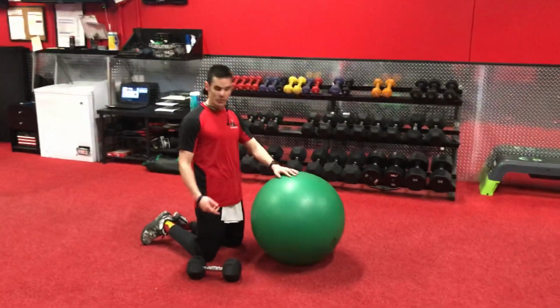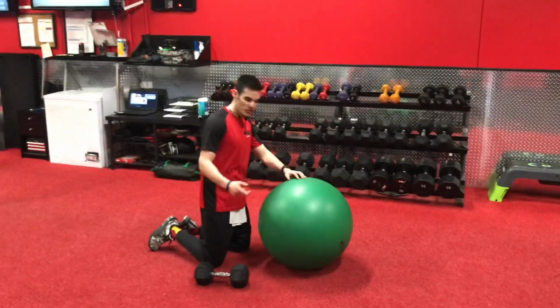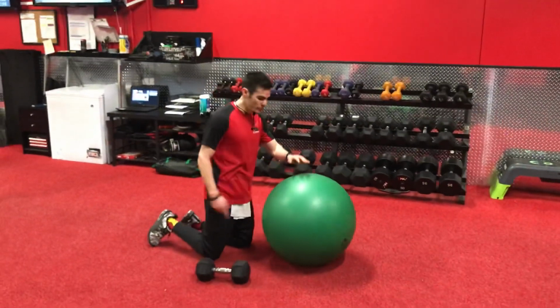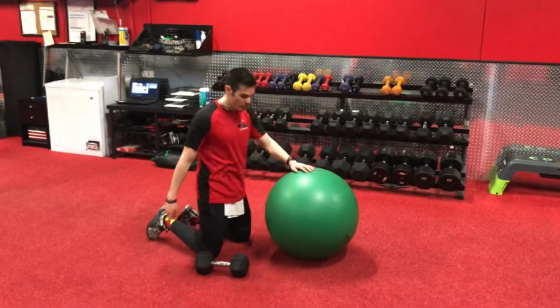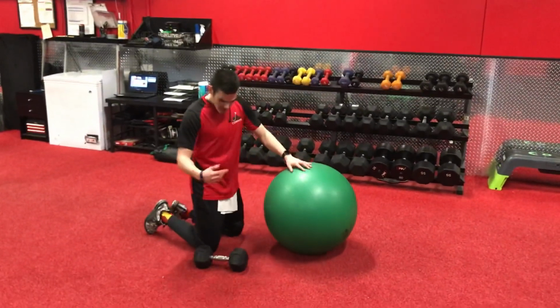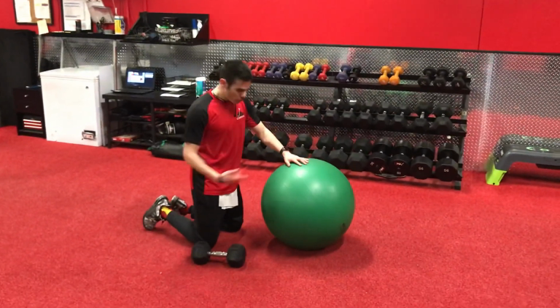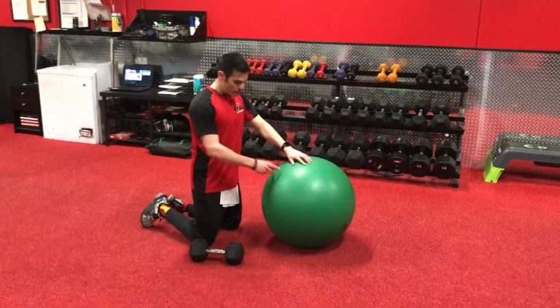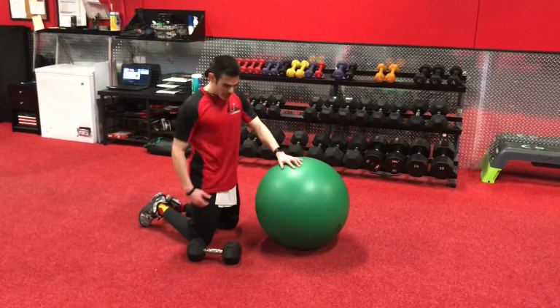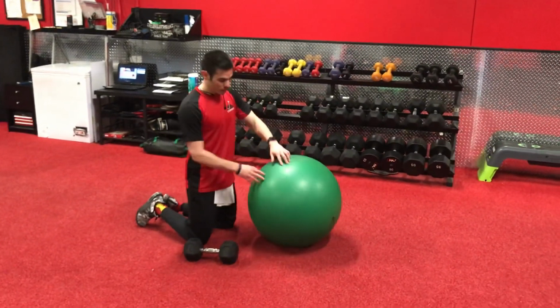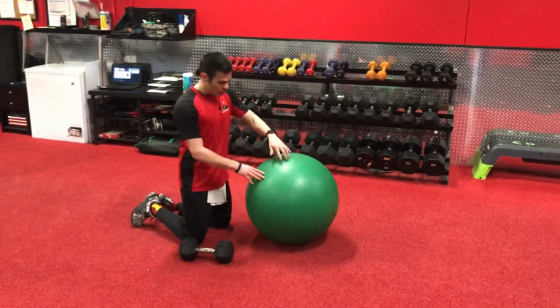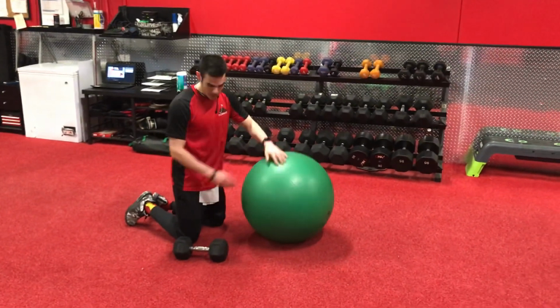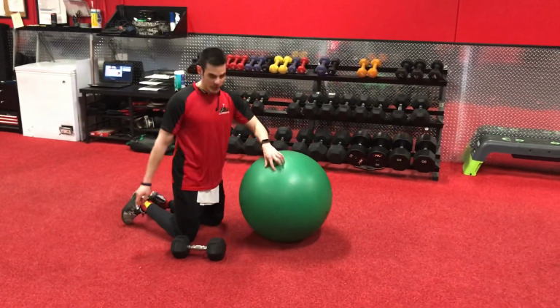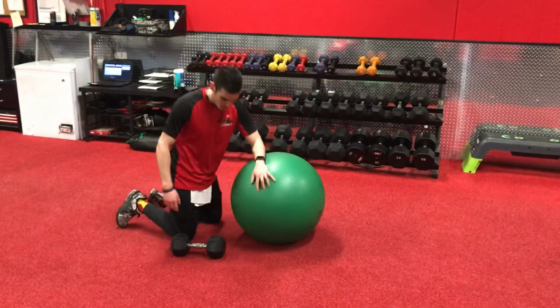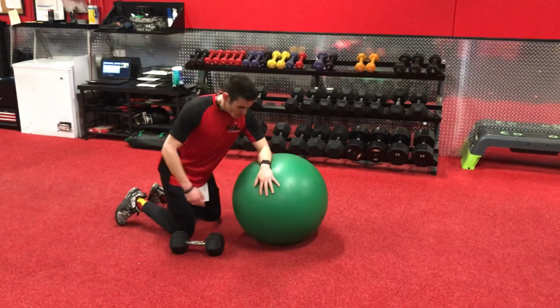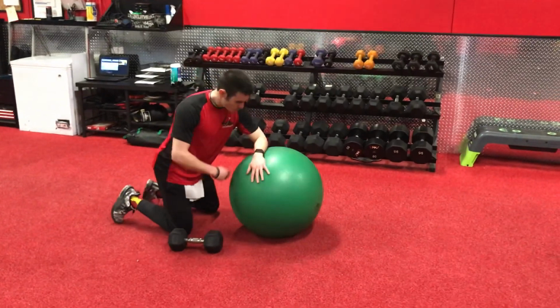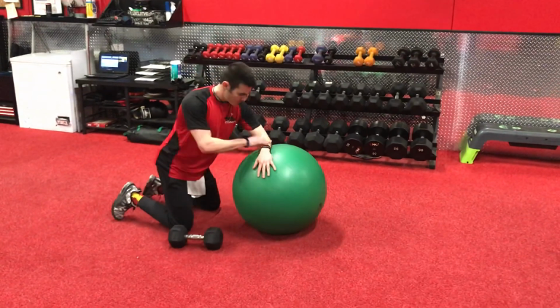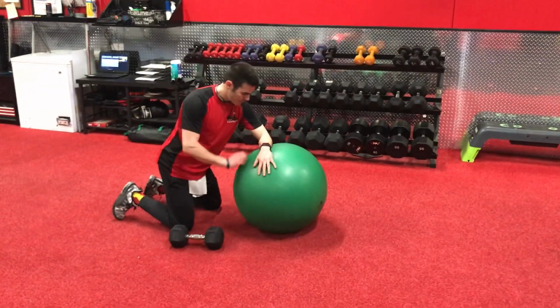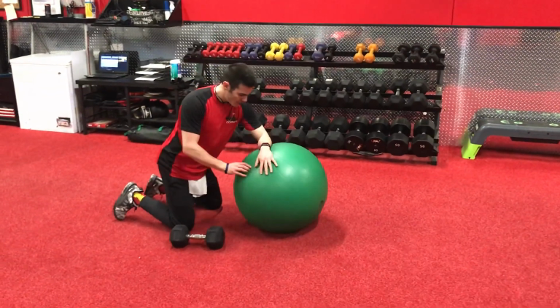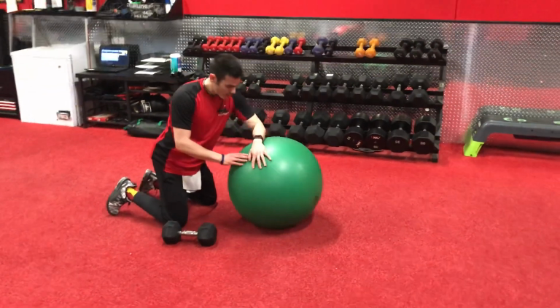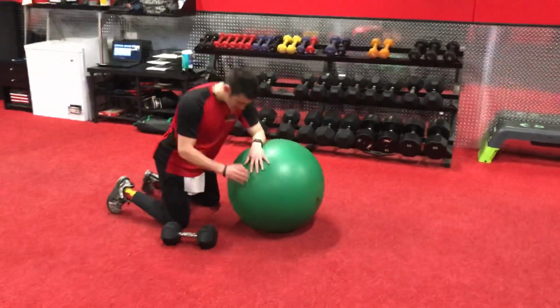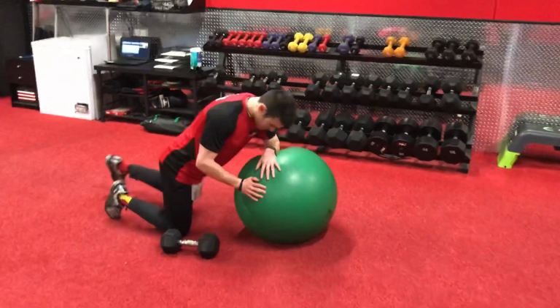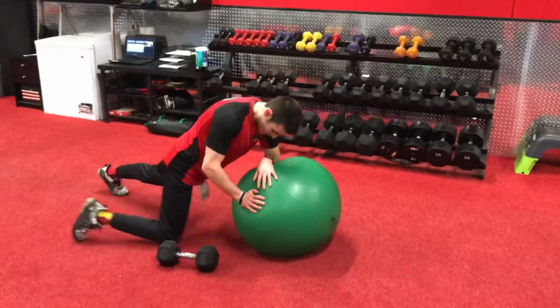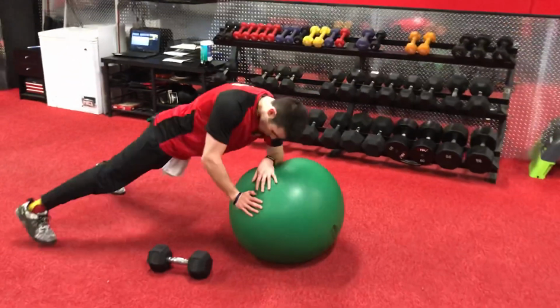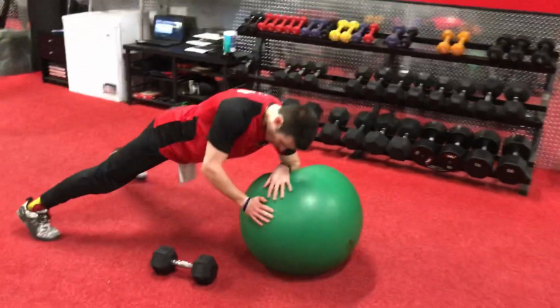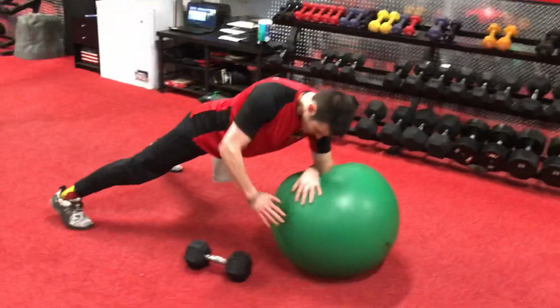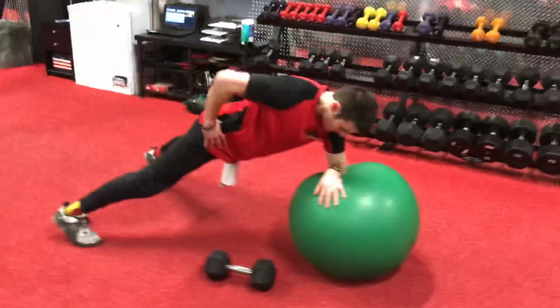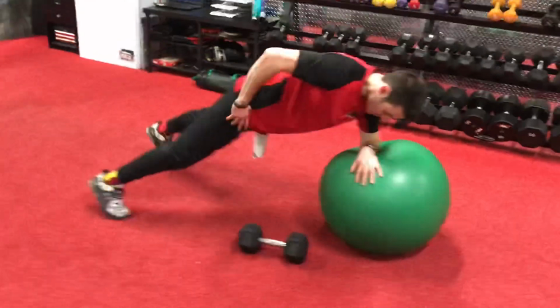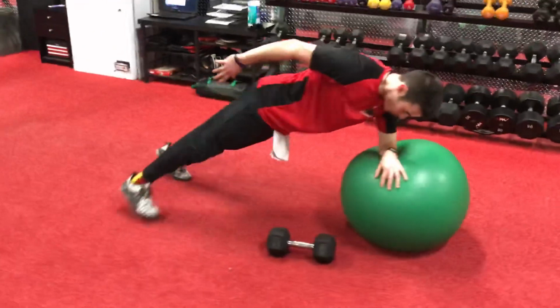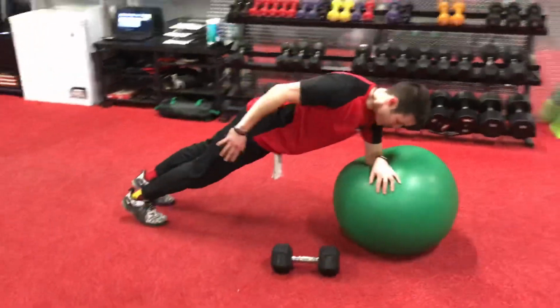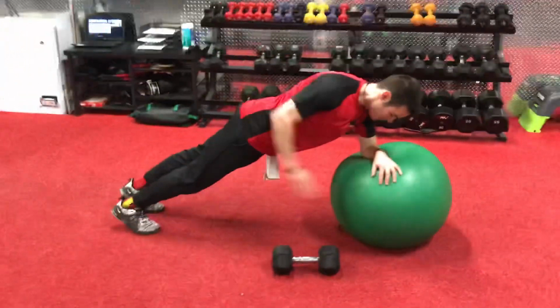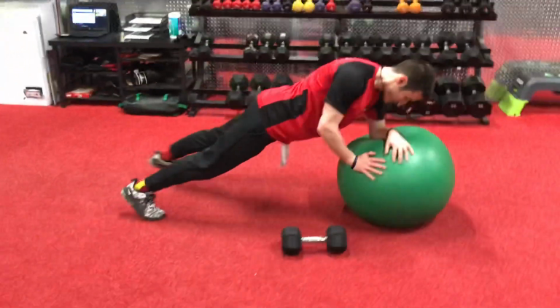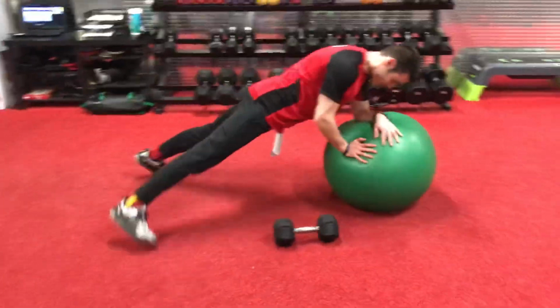We're going to be talking about the single-arm dumbbell stability ball renegade row. What you want to do is plant your forearm on top of that stability ball. Go with a wide base to make it easy, or go with a narrow base to make it more aggressive.